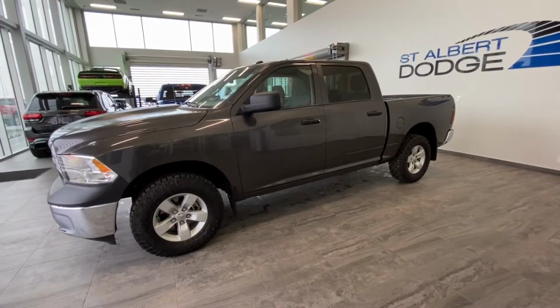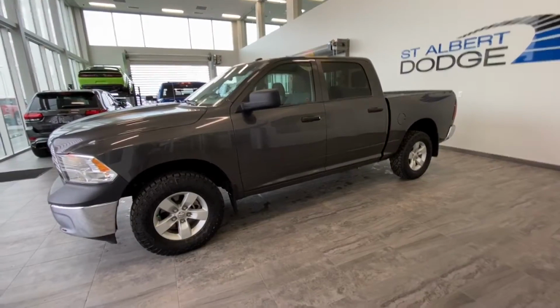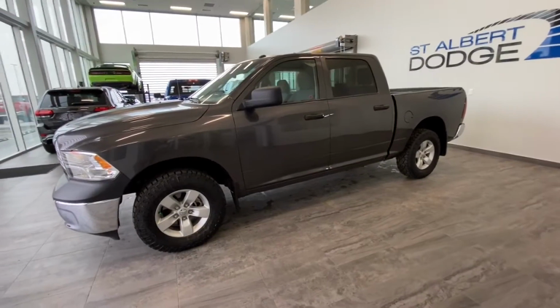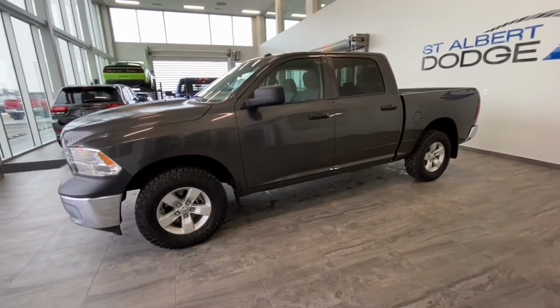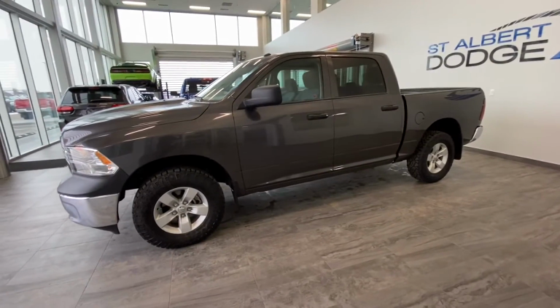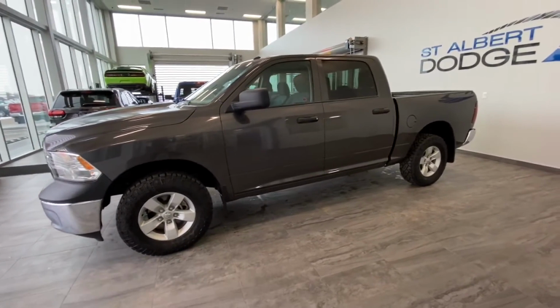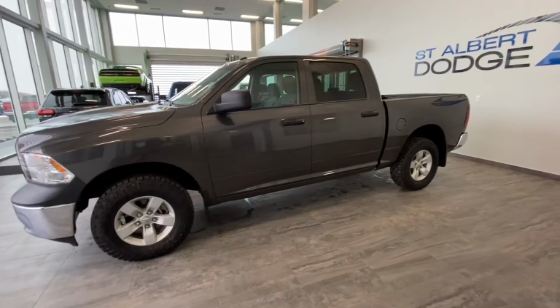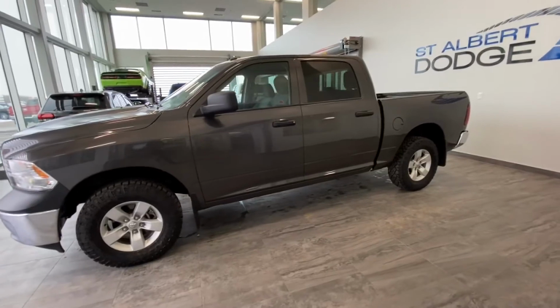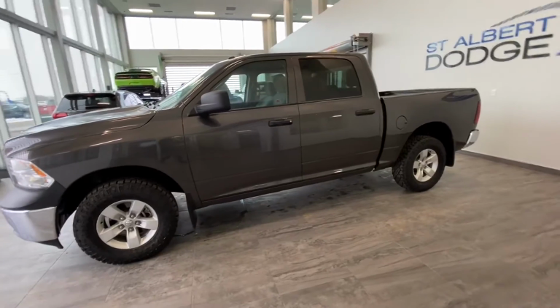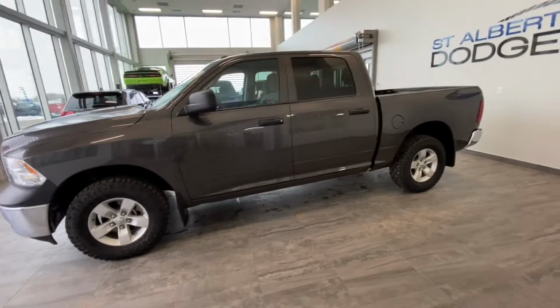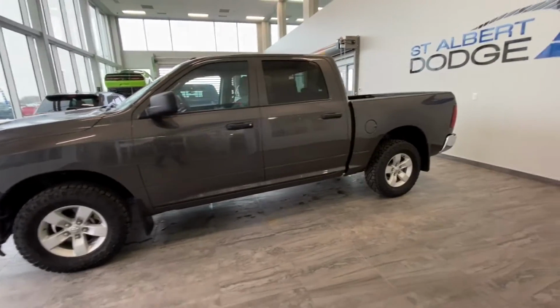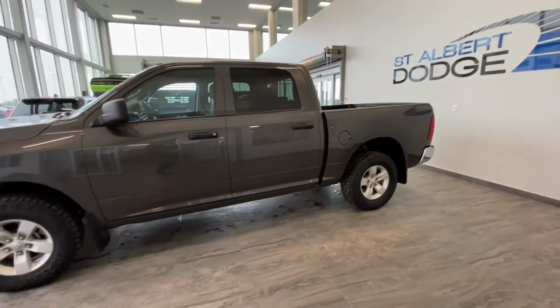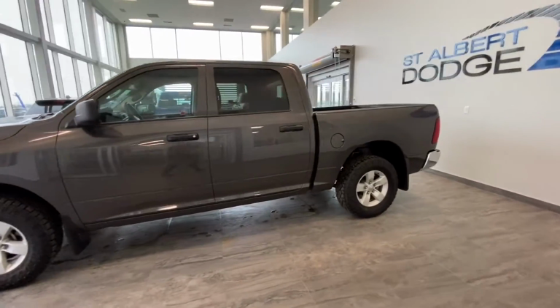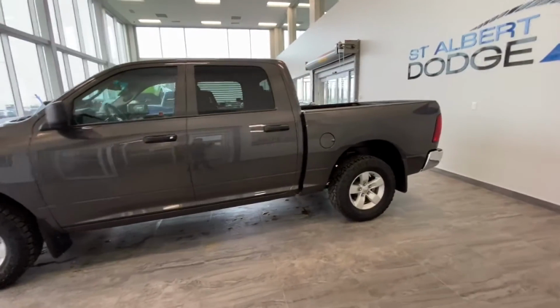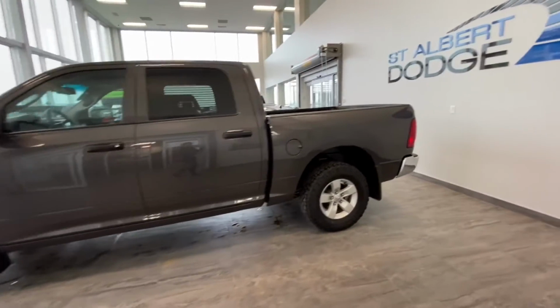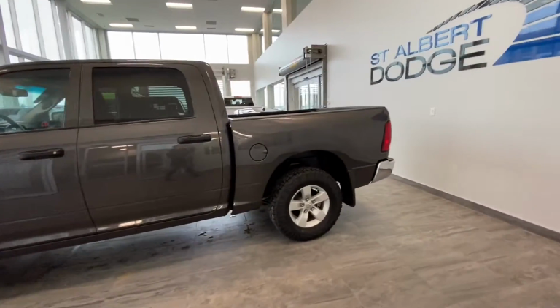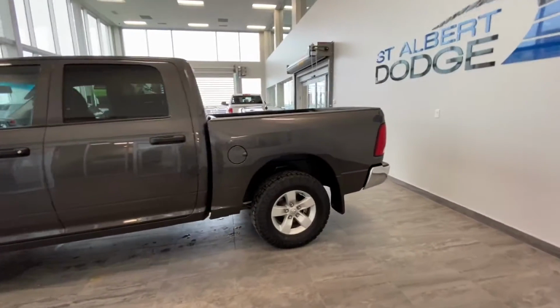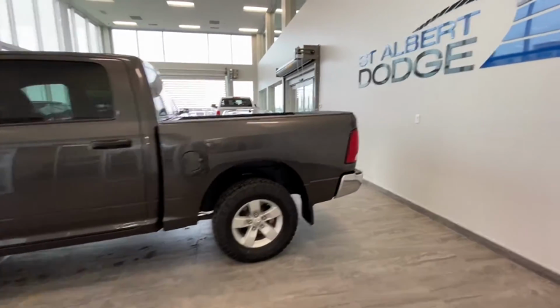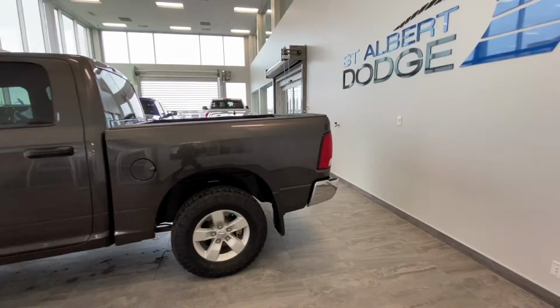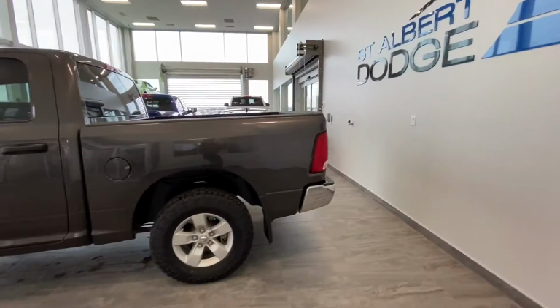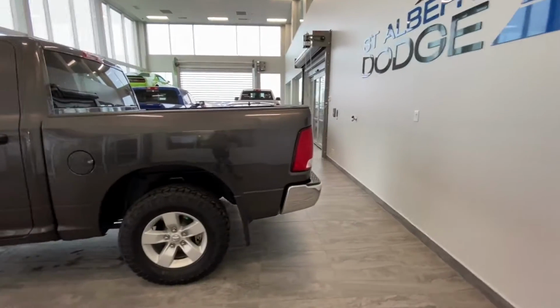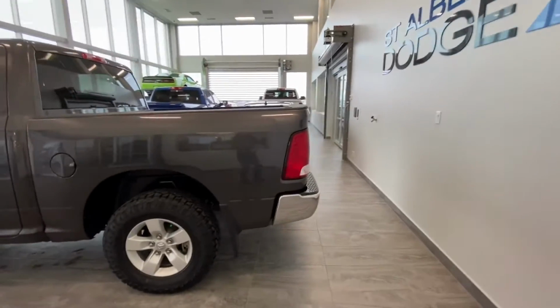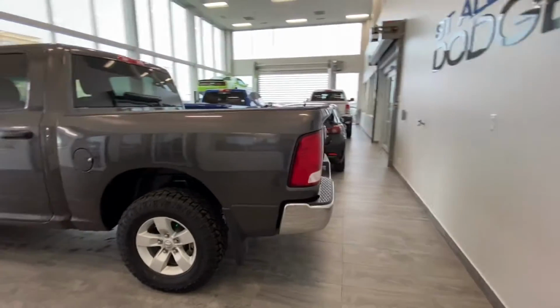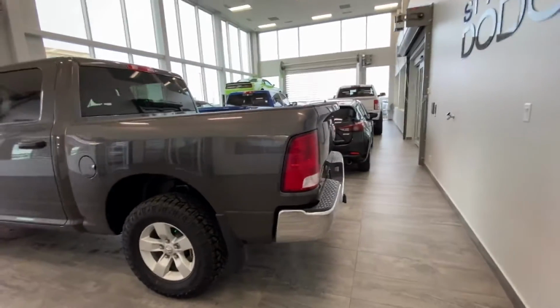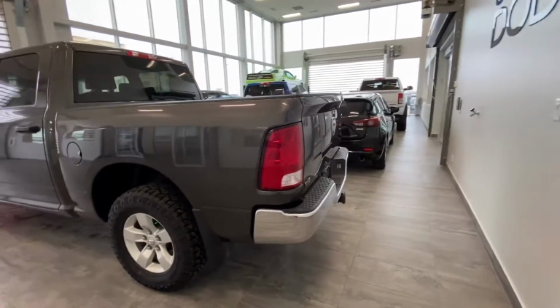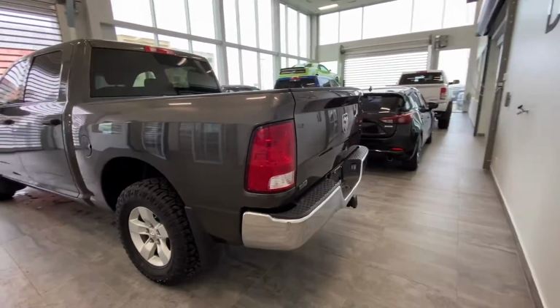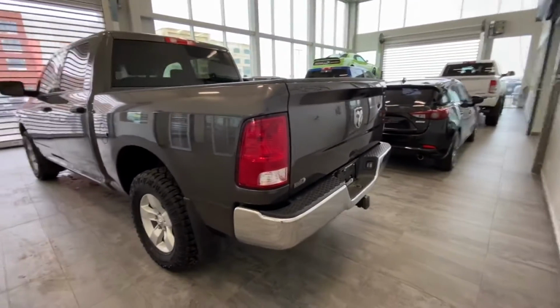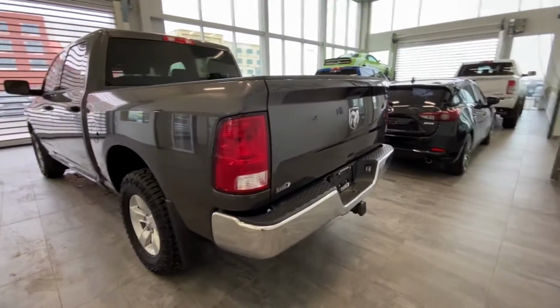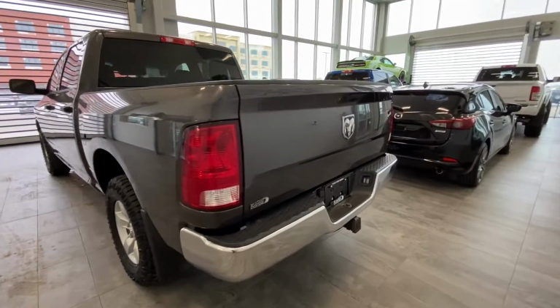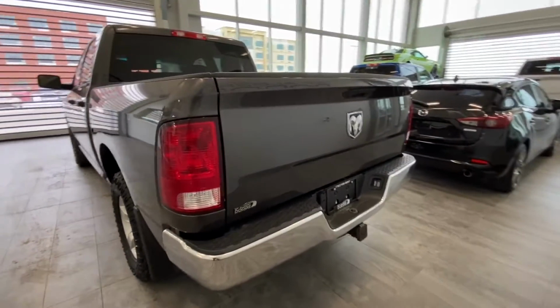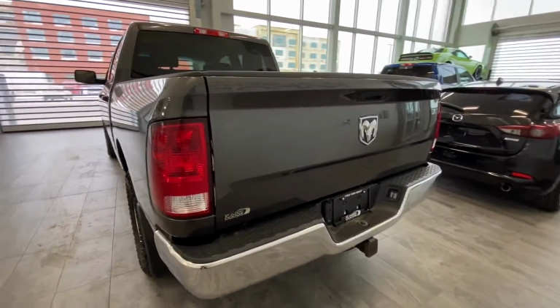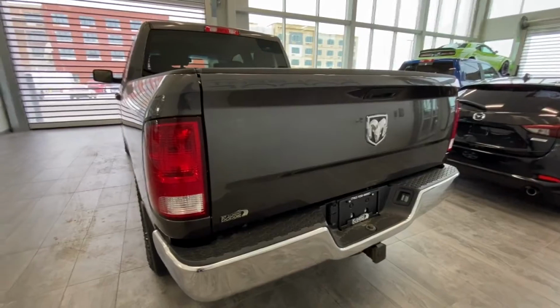Moving down, this crew cab is equipped with 17-inch aluminum wheels, heated exterior mirrors, as well as deep-tint glass. At the rear, we do have our premium taillights, a backup camera, as well as a receiver hitch and wiring.